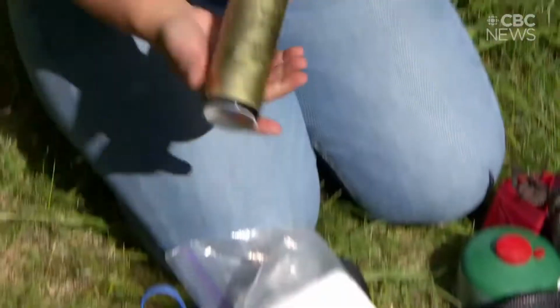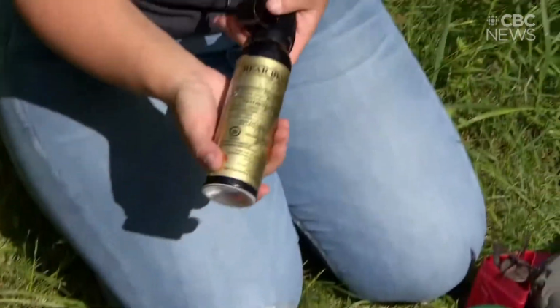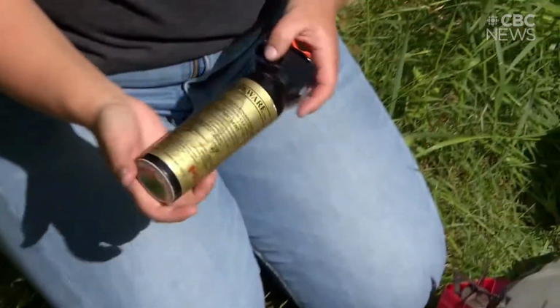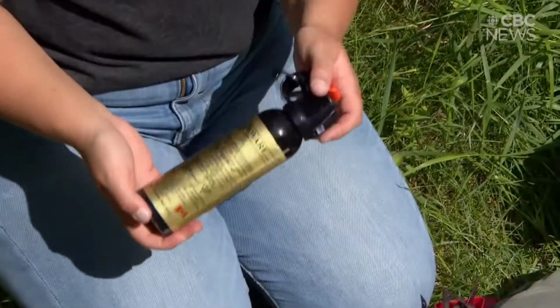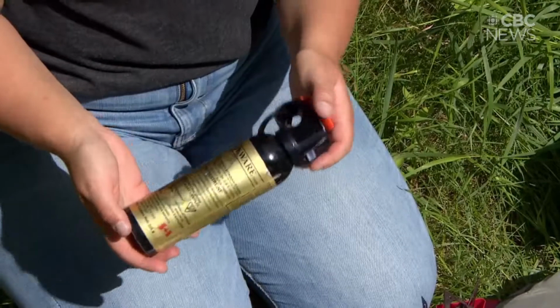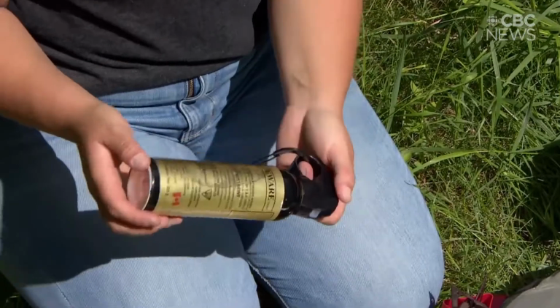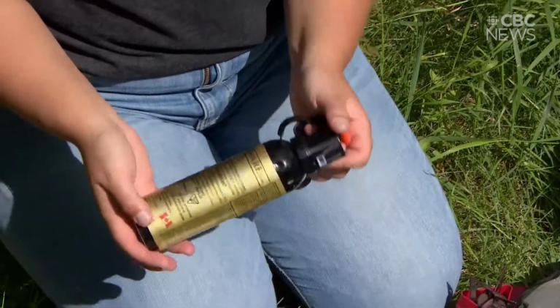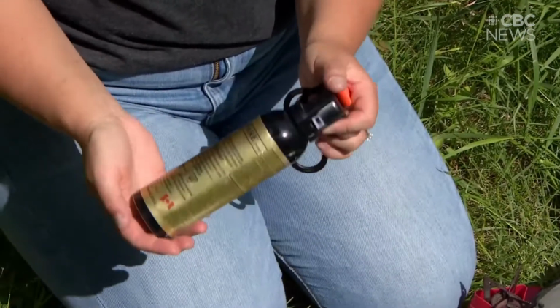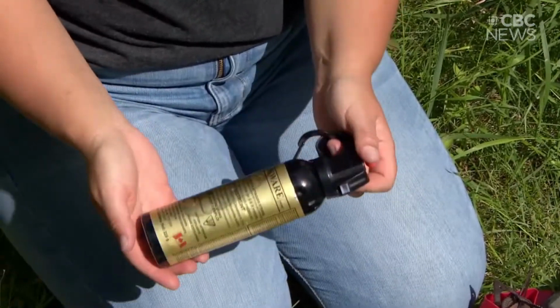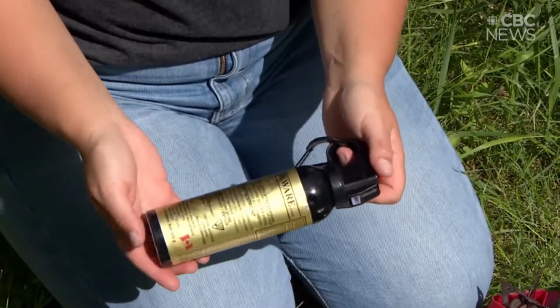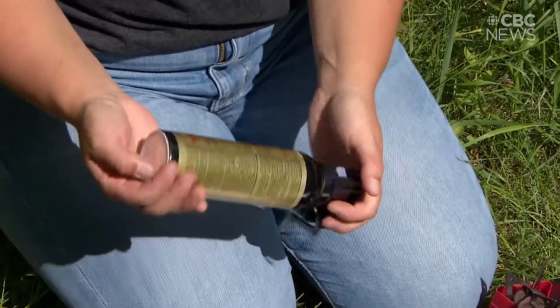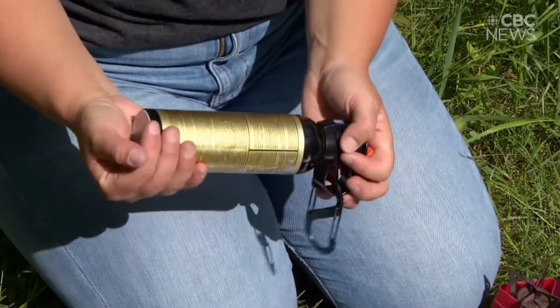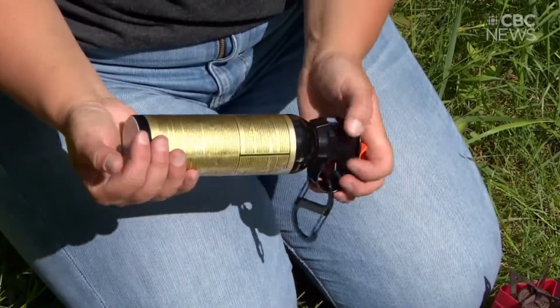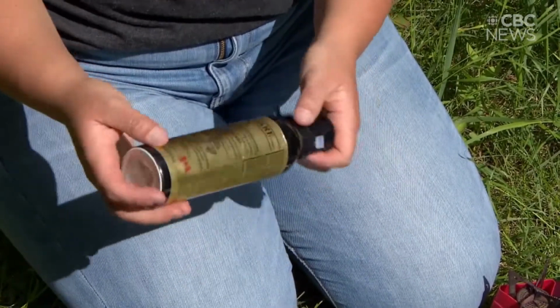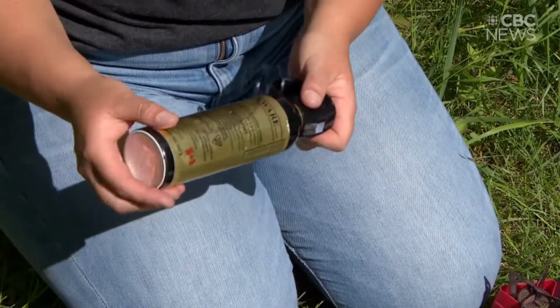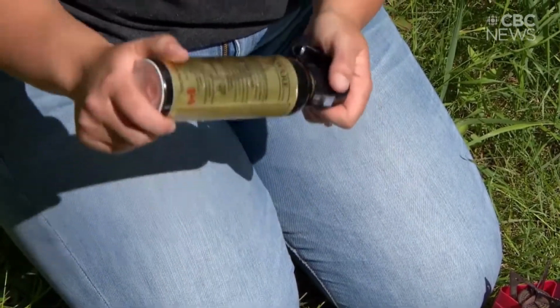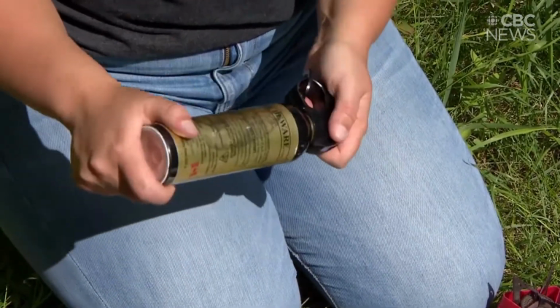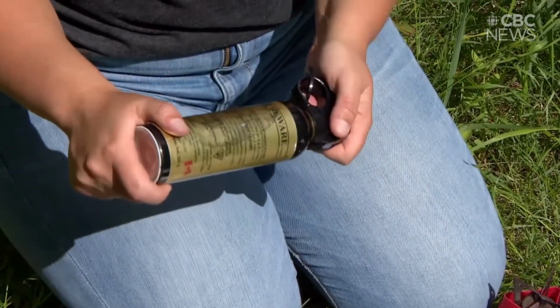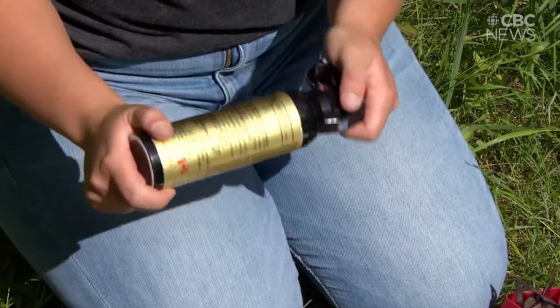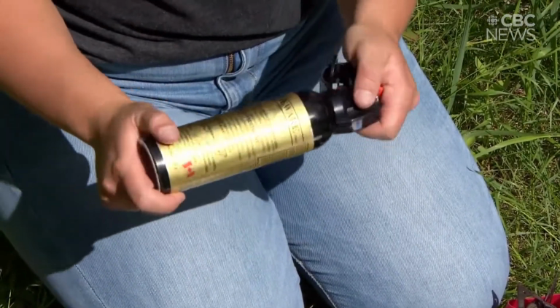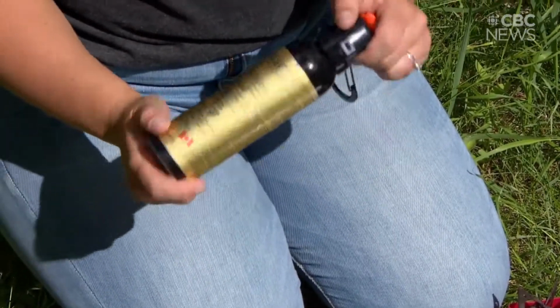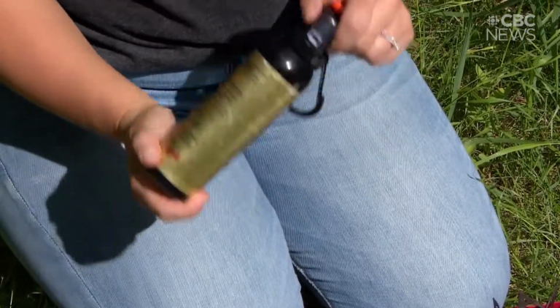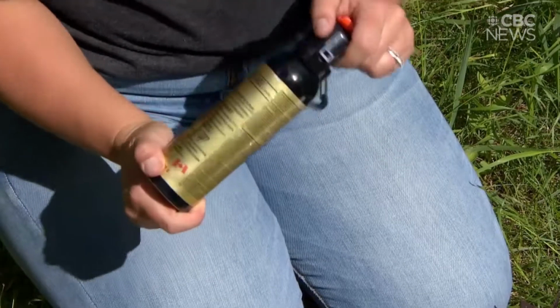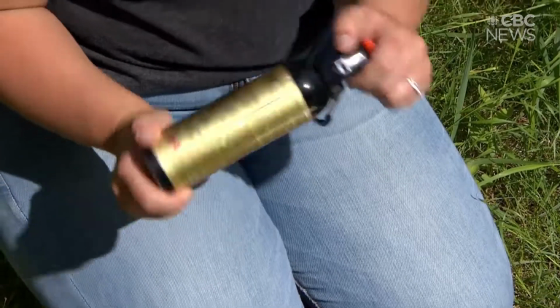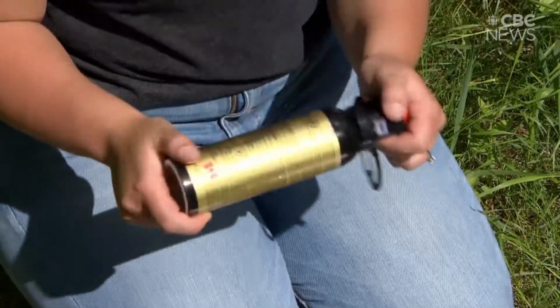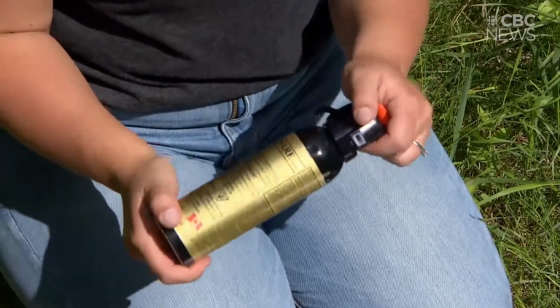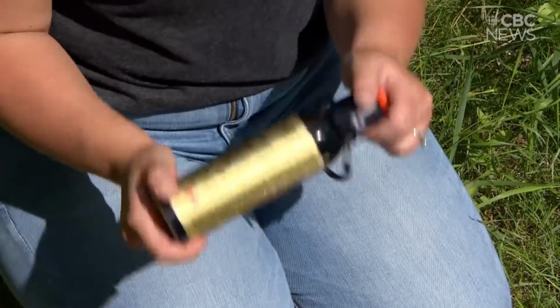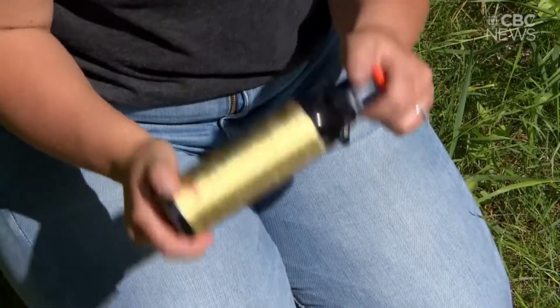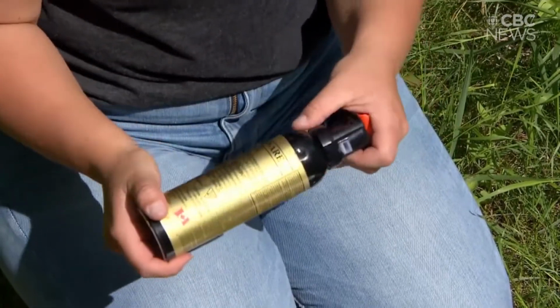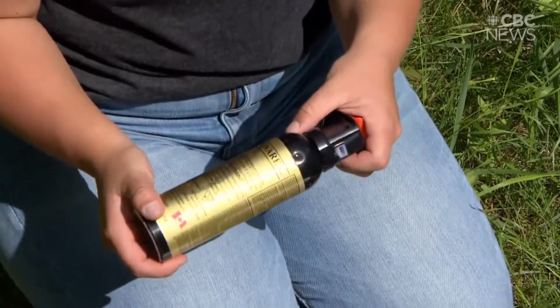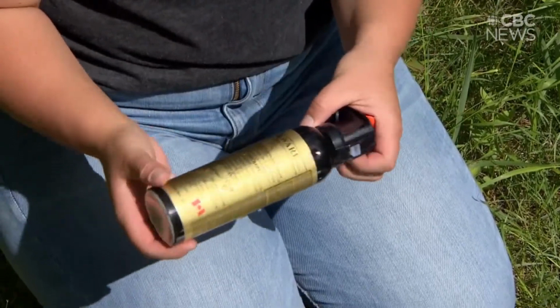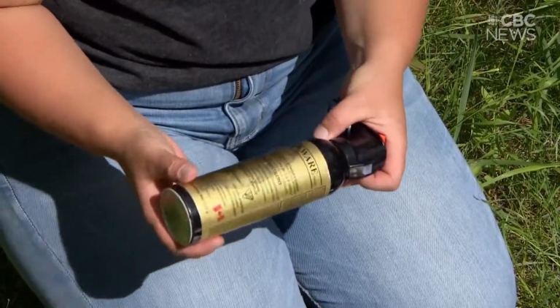Bear spray — again, not relevant for all areas of Saskatchewan, but definitely when I'm traveling anywhere in the north, paddling or hiking, I always have bear spray with me.